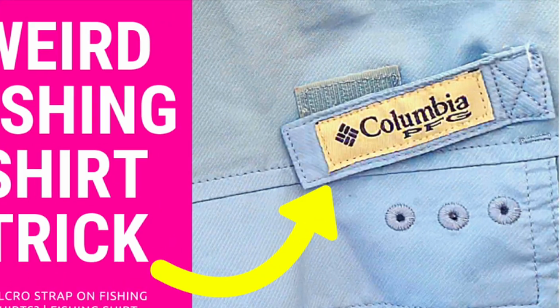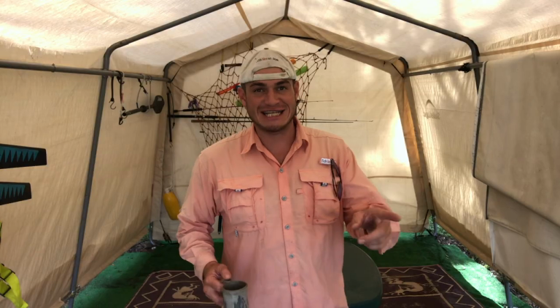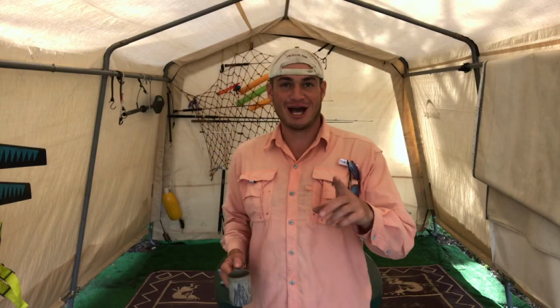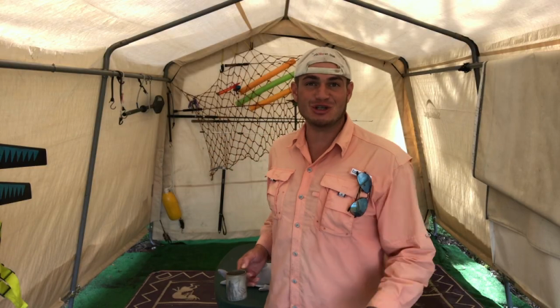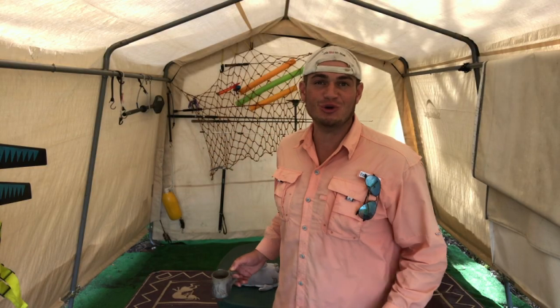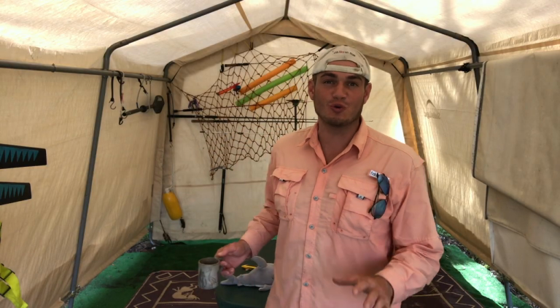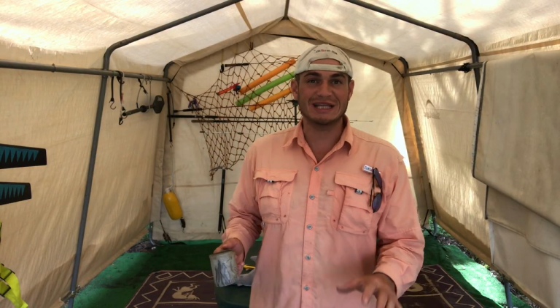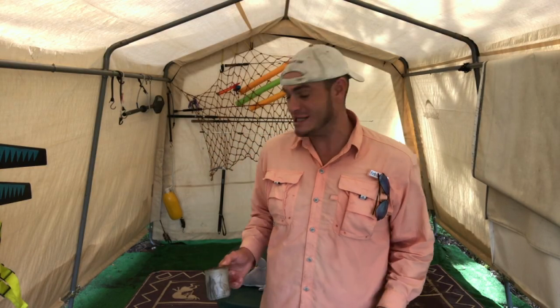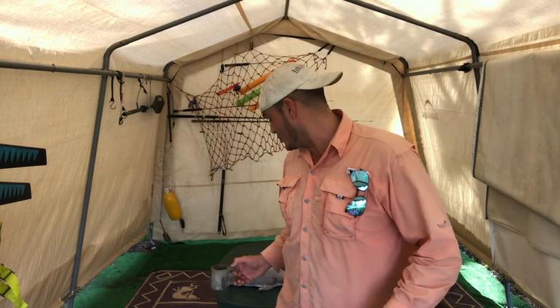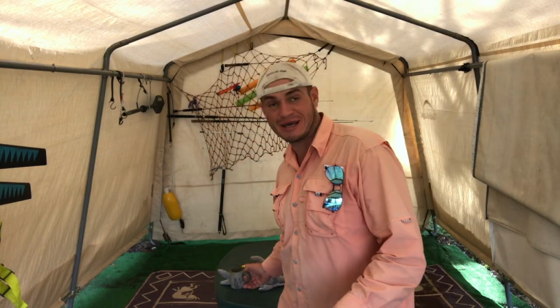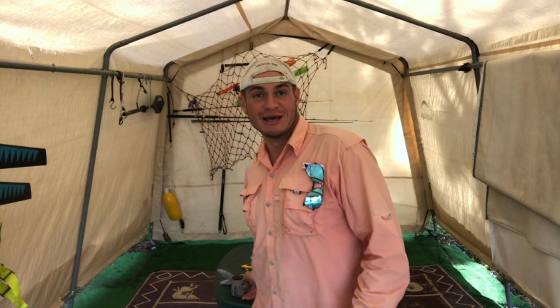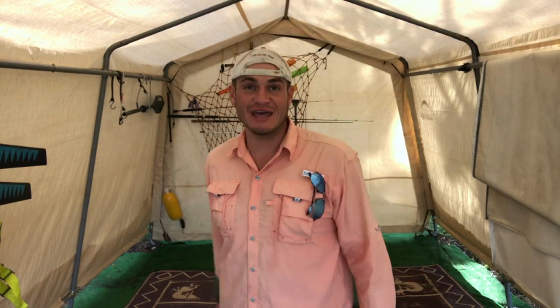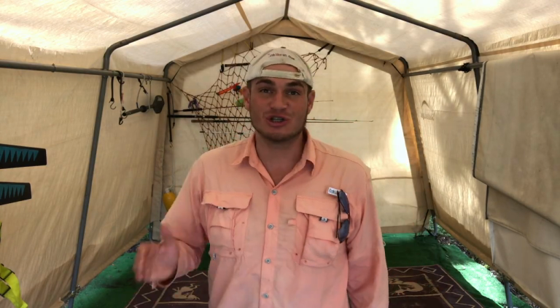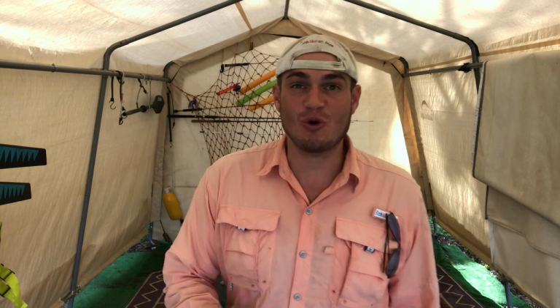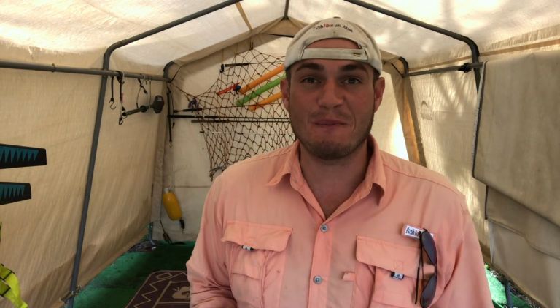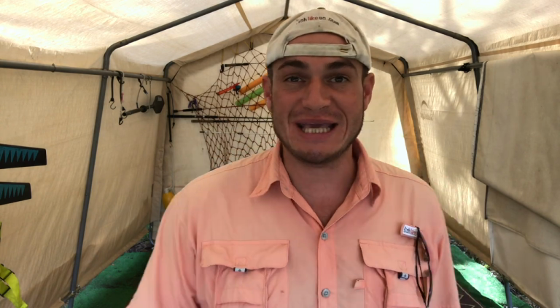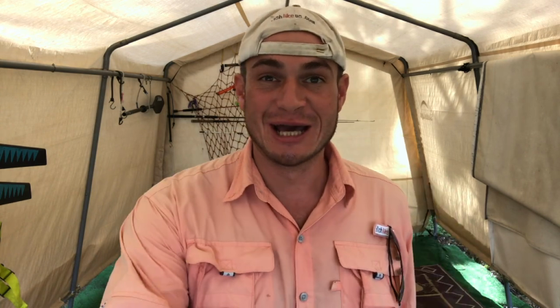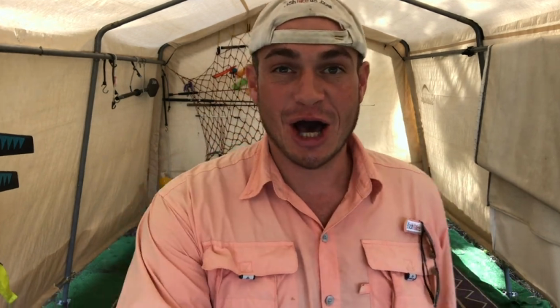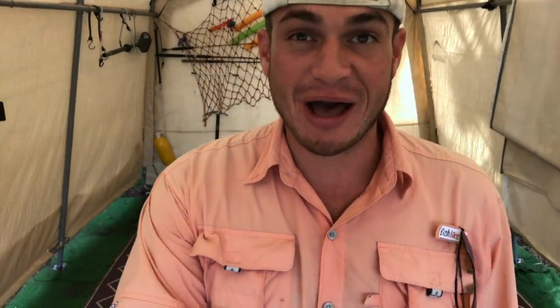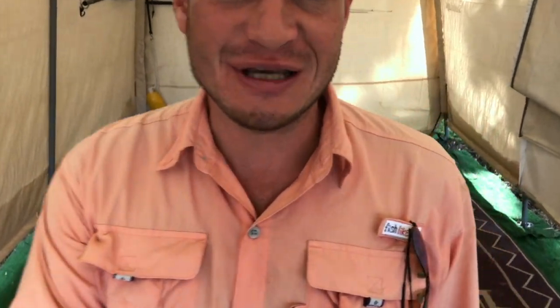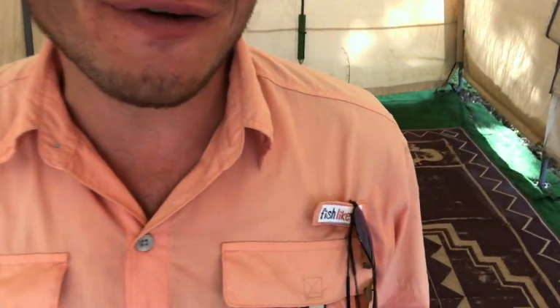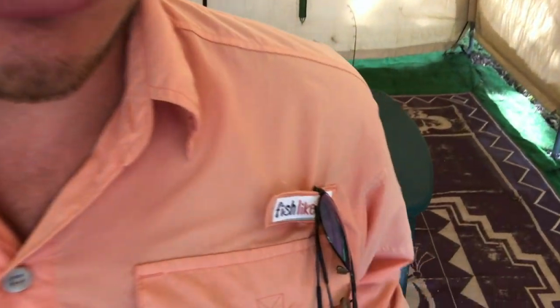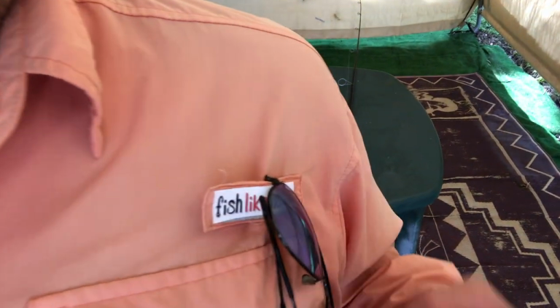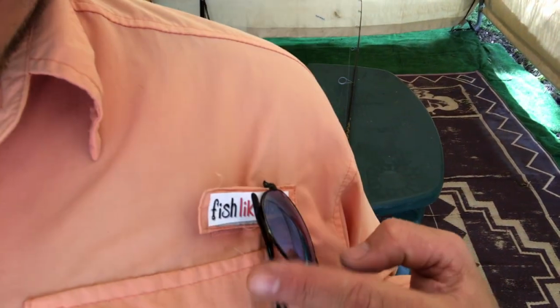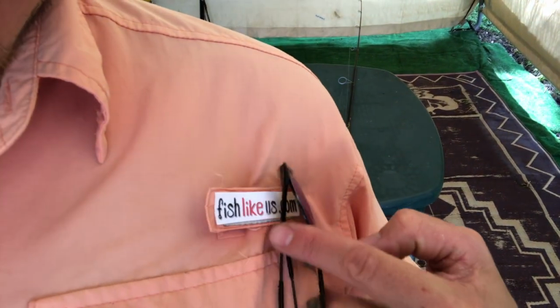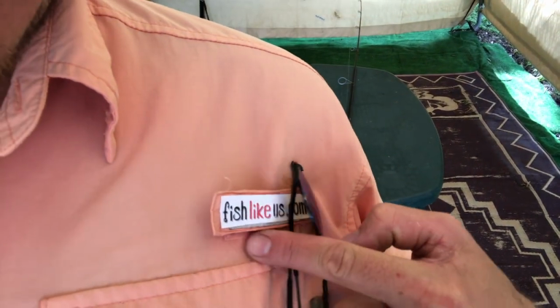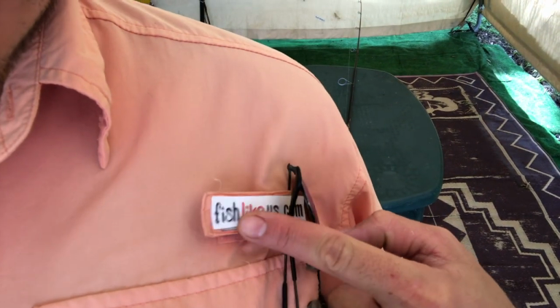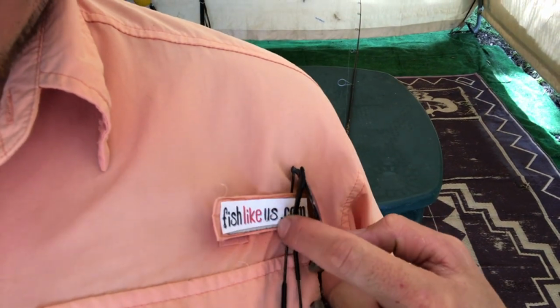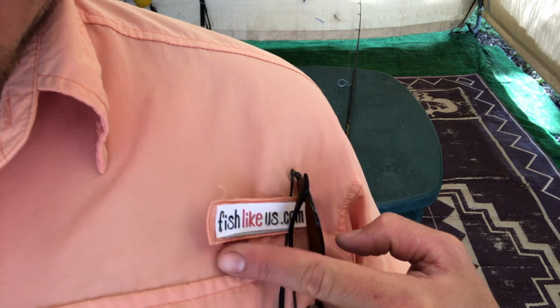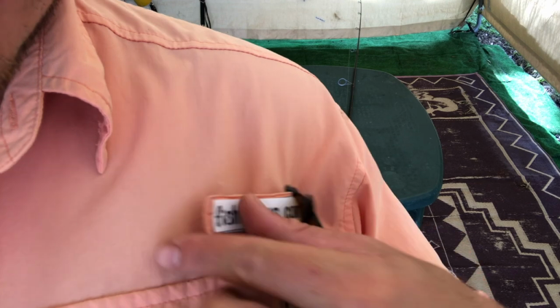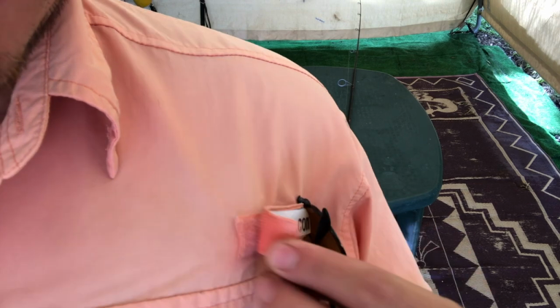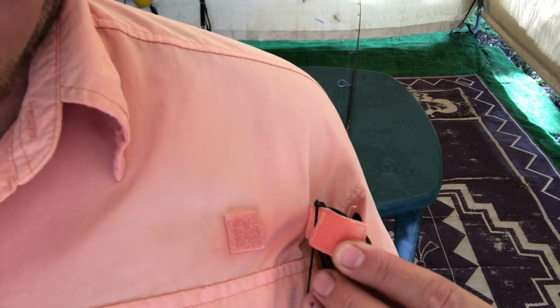Today I'm gonna show you a really neat trick that was shown to me about these fishing shirts and just what exactly this thing is for.